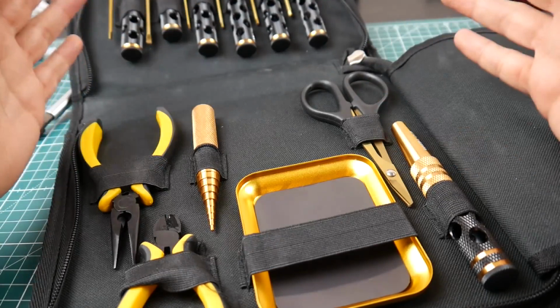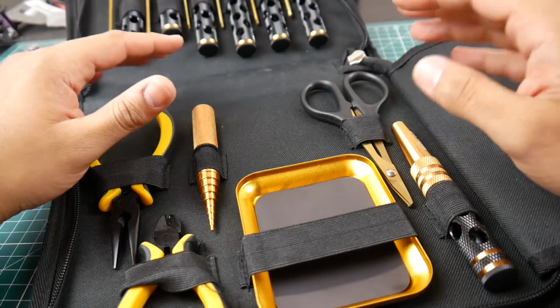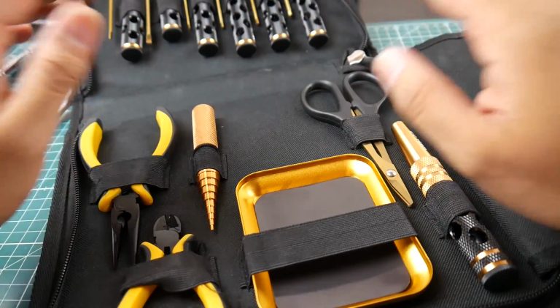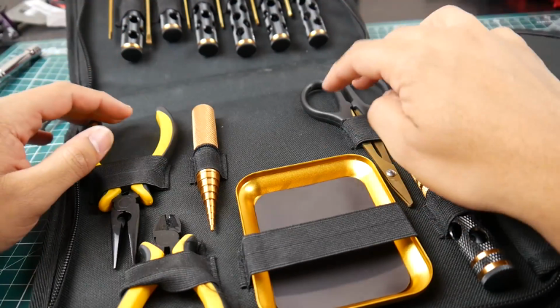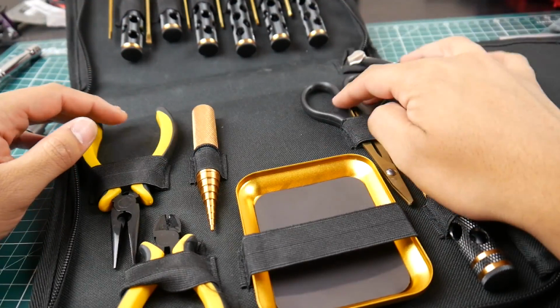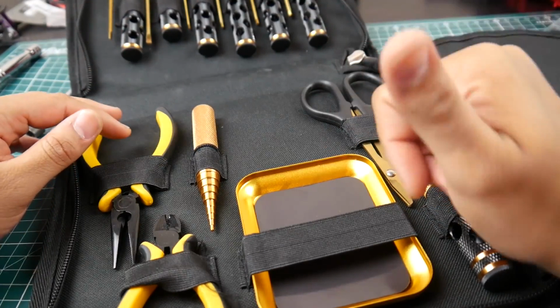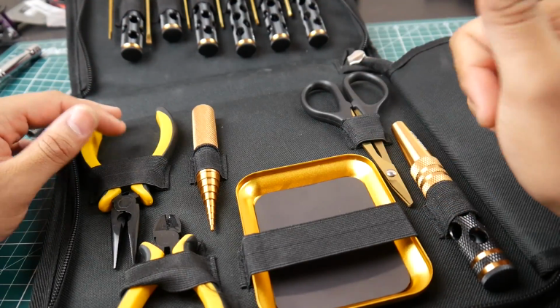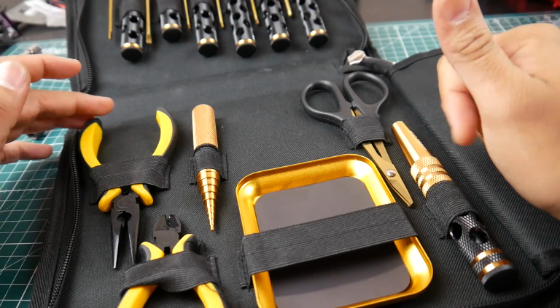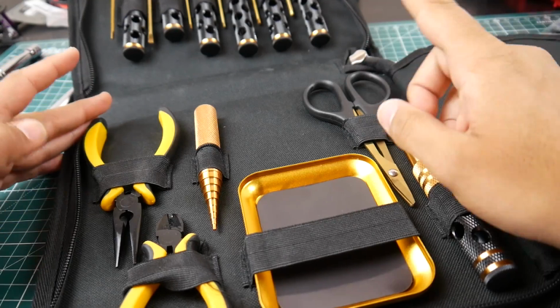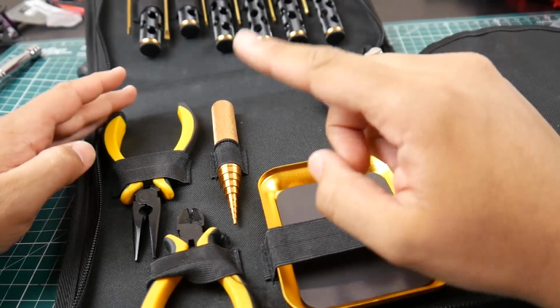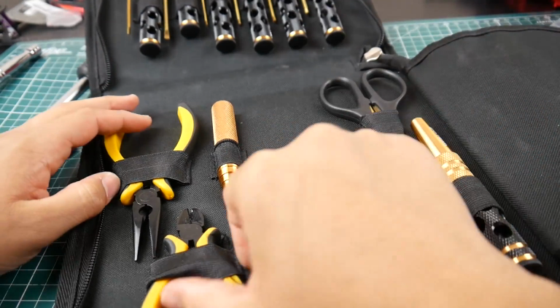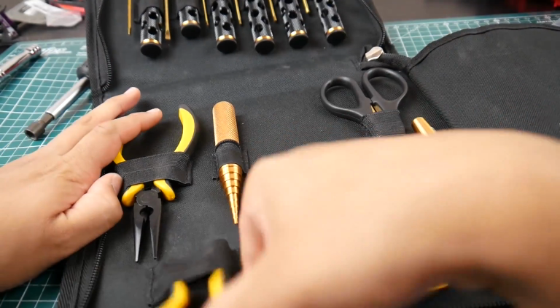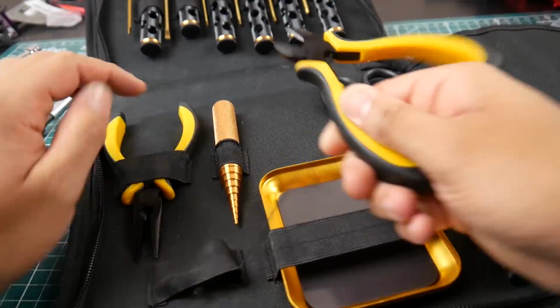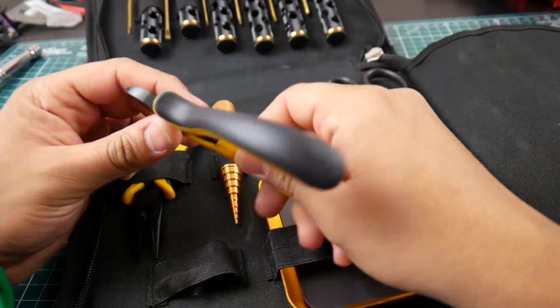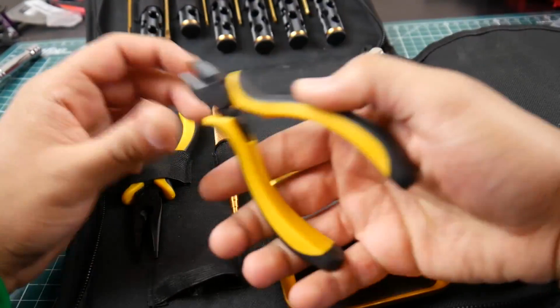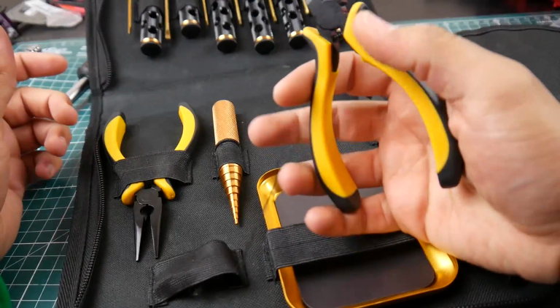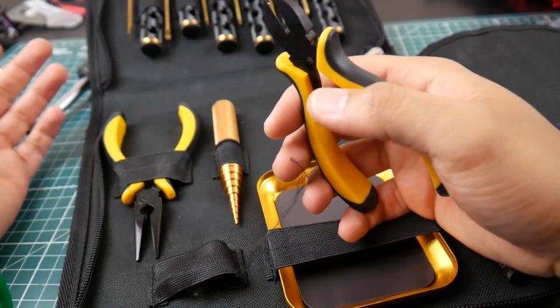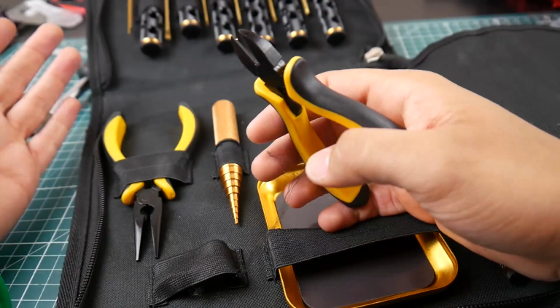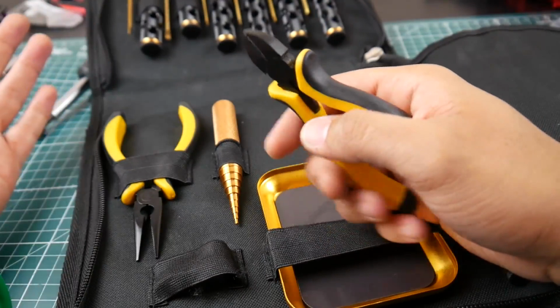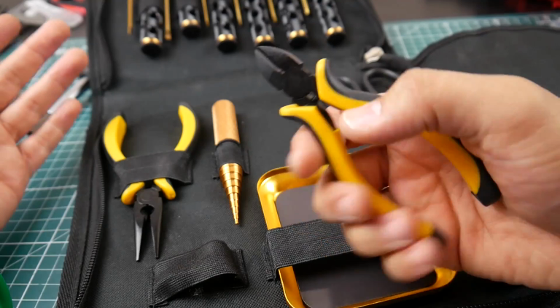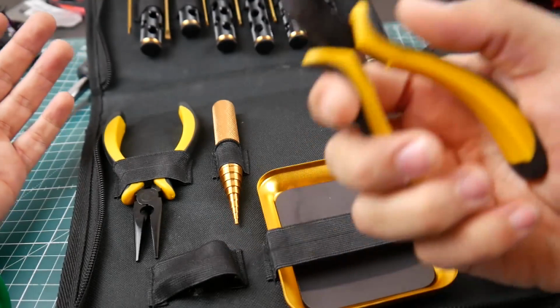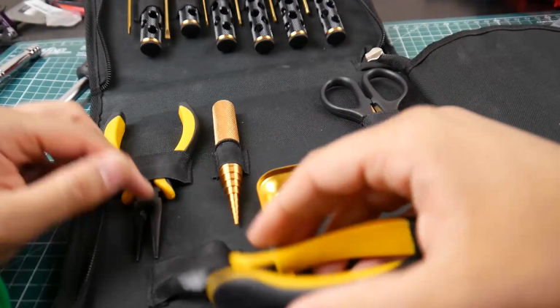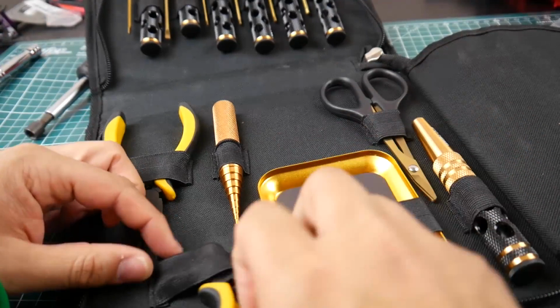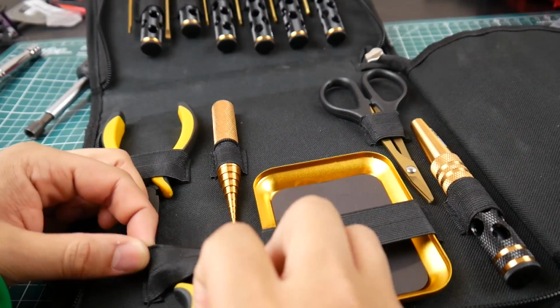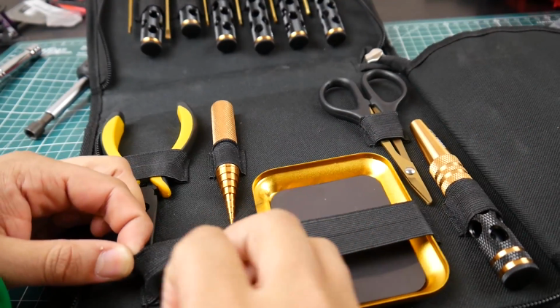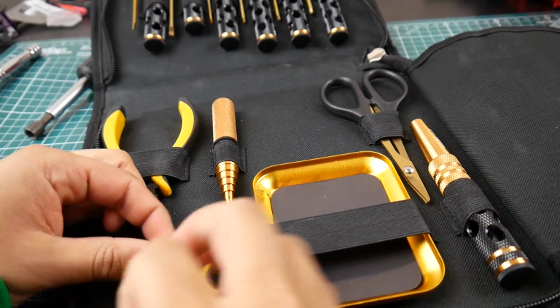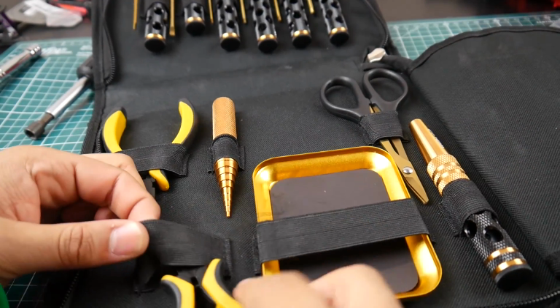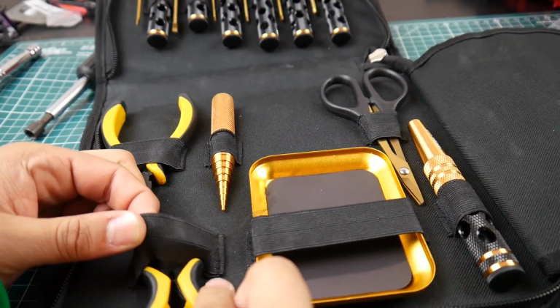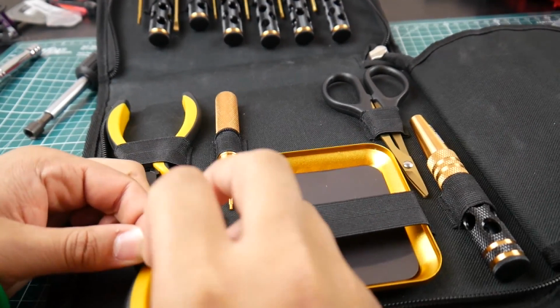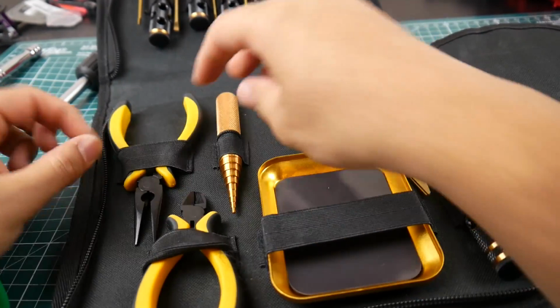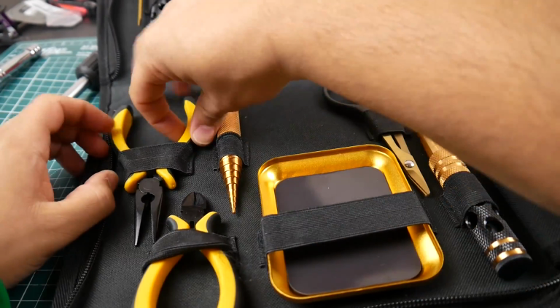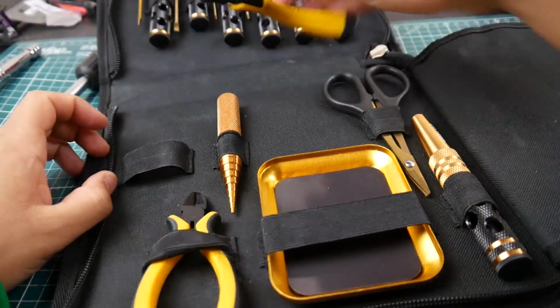You get scissors, which are a huge plus — I use them. You also get a cutter, which is great for example when you're setting up a zip tie on your GoPro mount. These work absolutely great, so I don't have to bring separate cutters anymore.